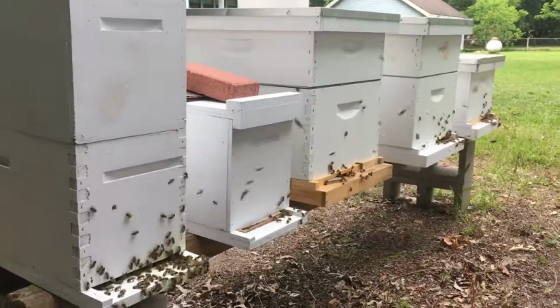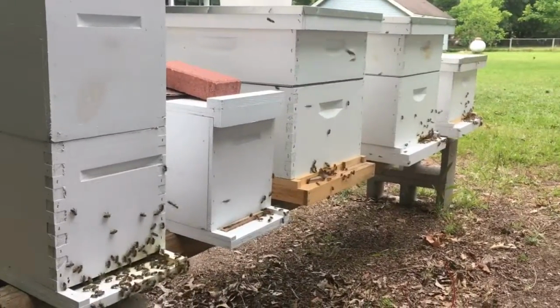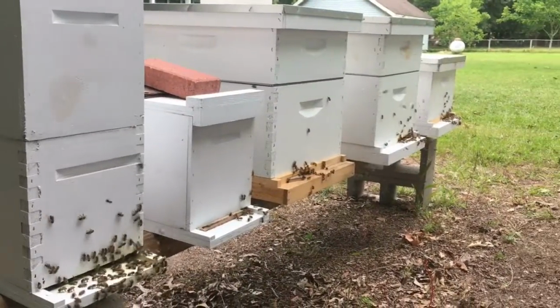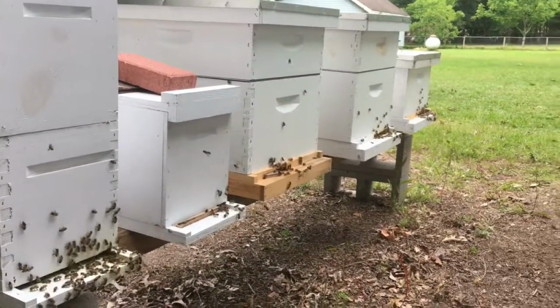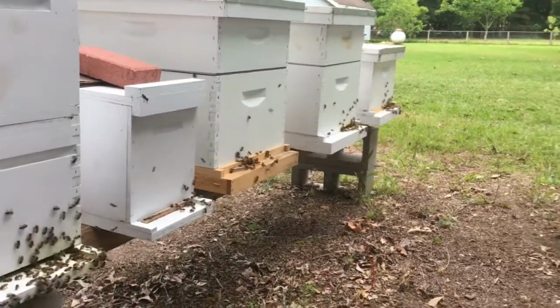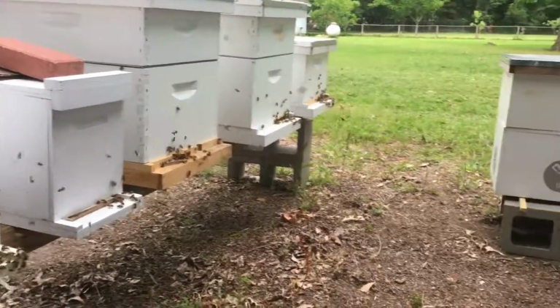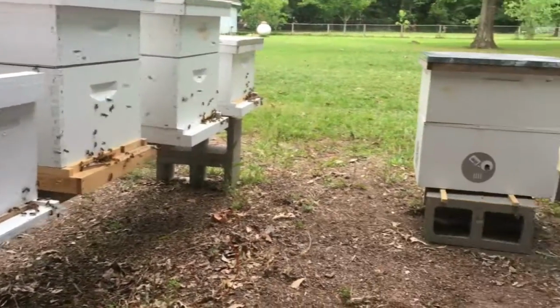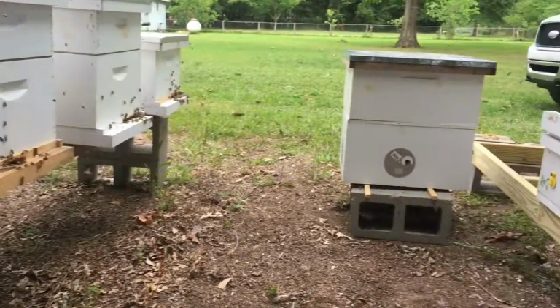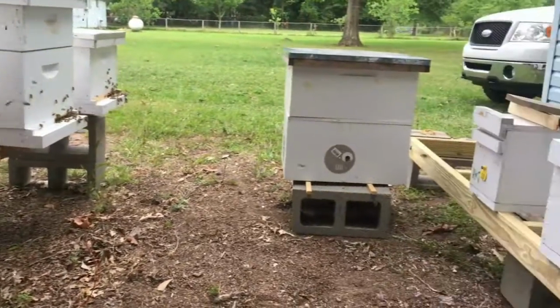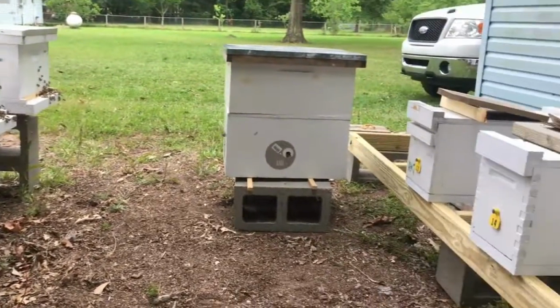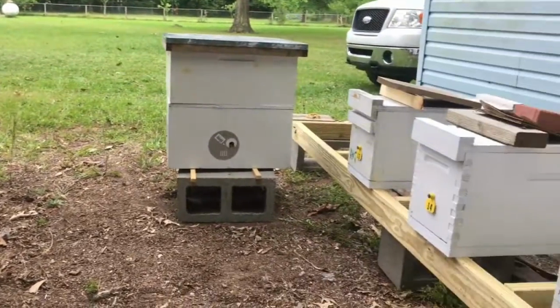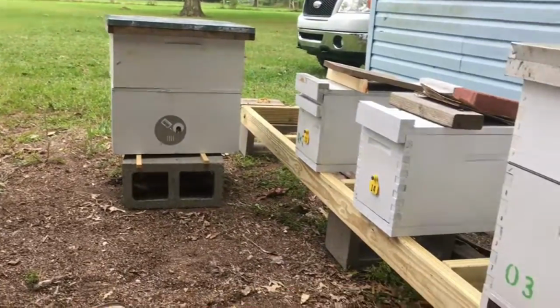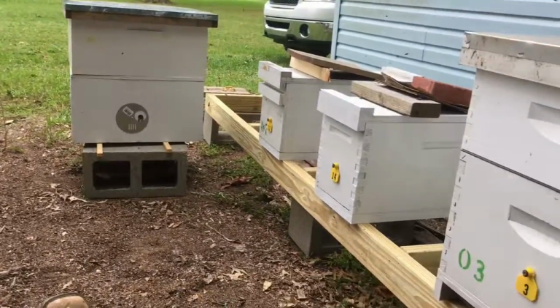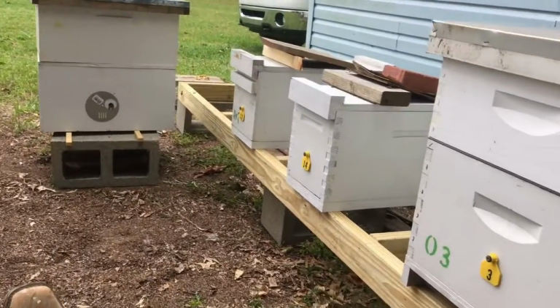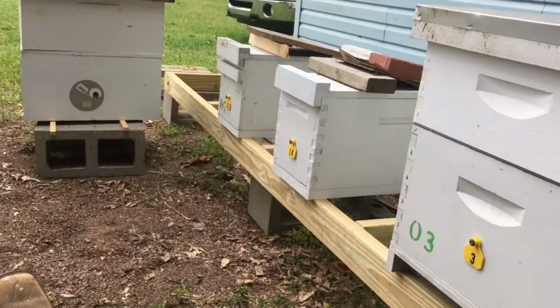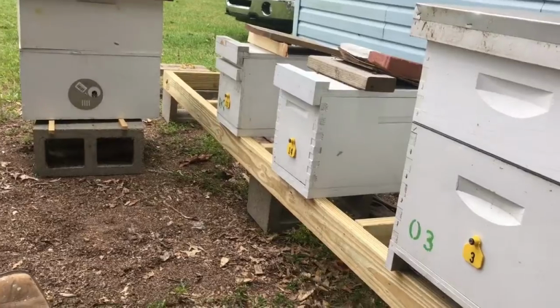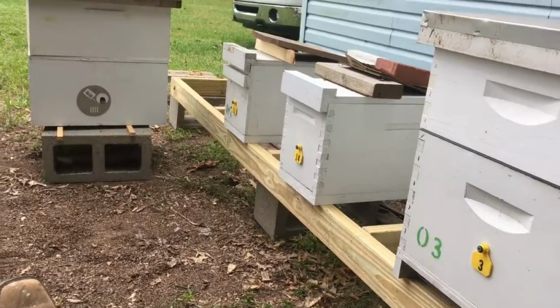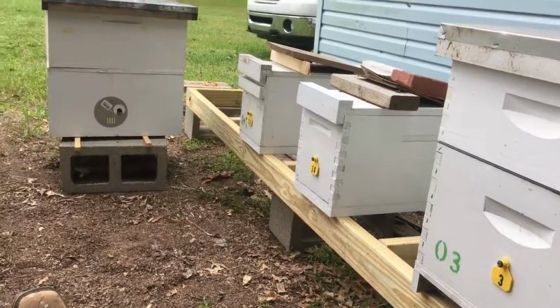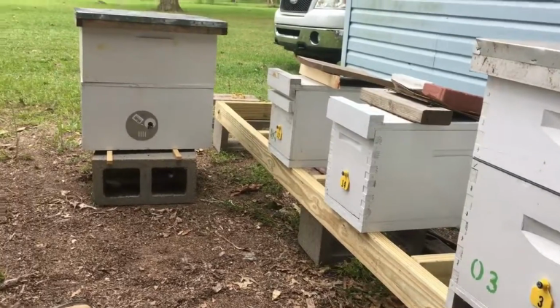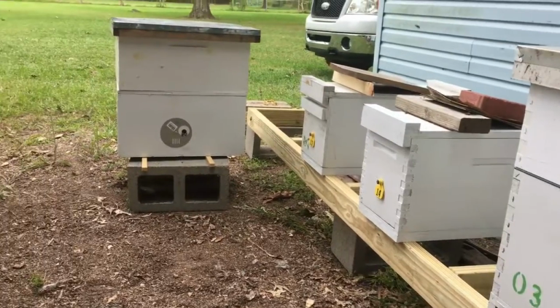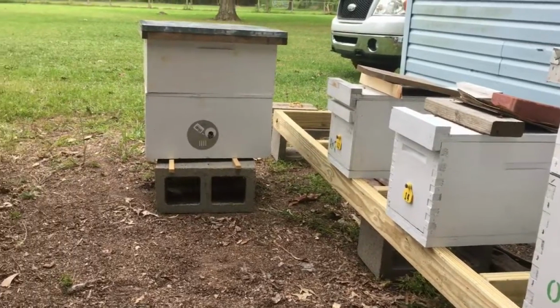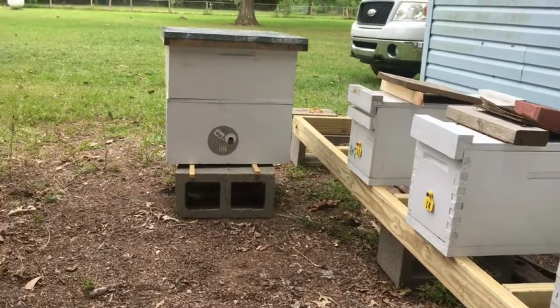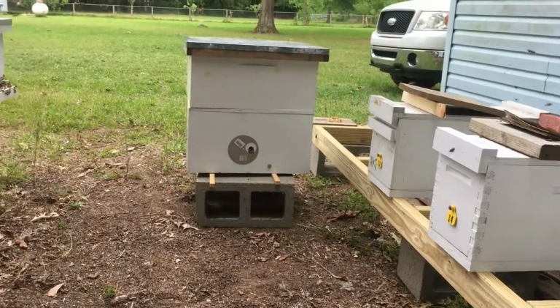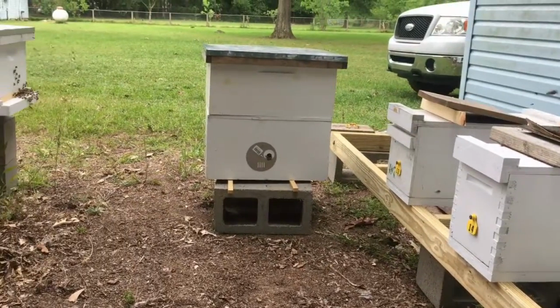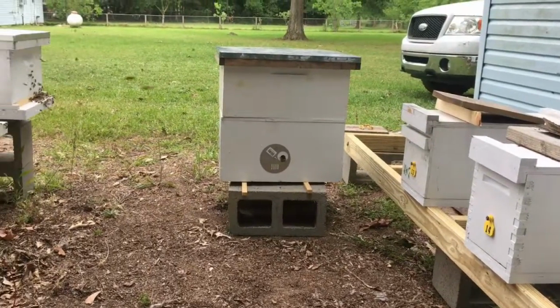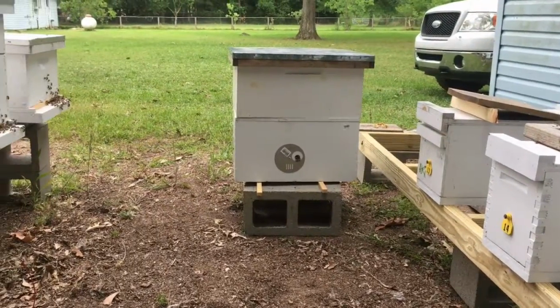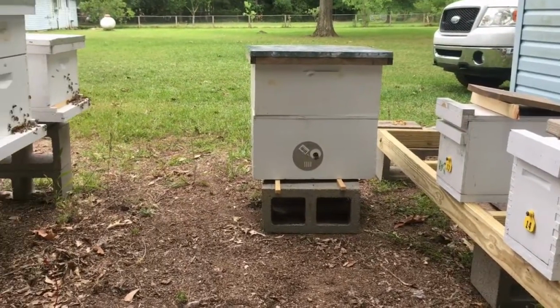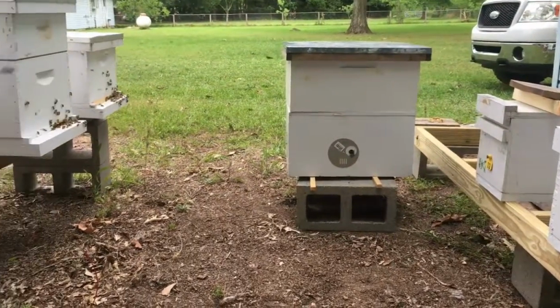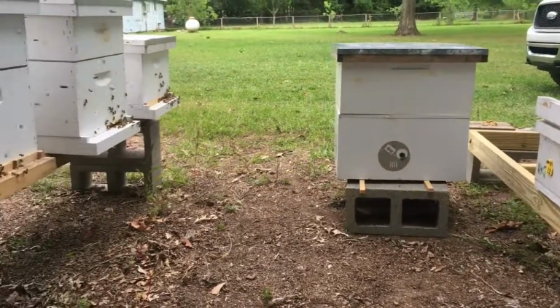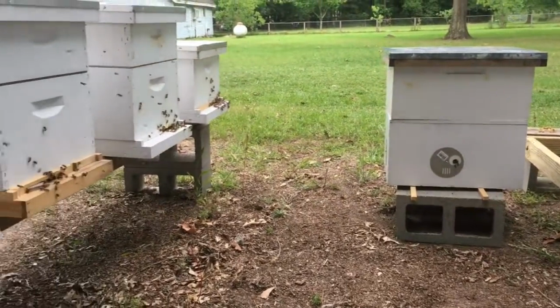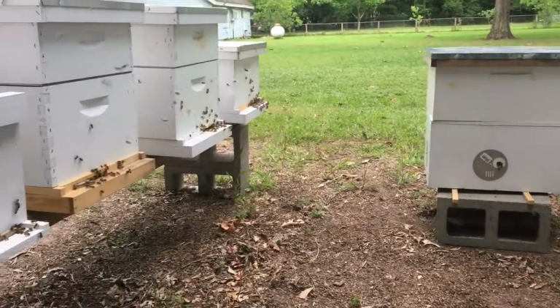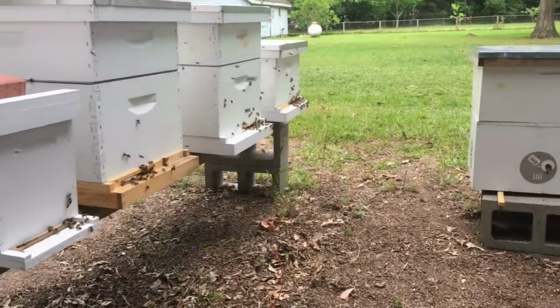Here I am in the bee yard. Been out here just about all day. It's been hot, humid, overcast. It was supposed to rain today but luckily it didn't.